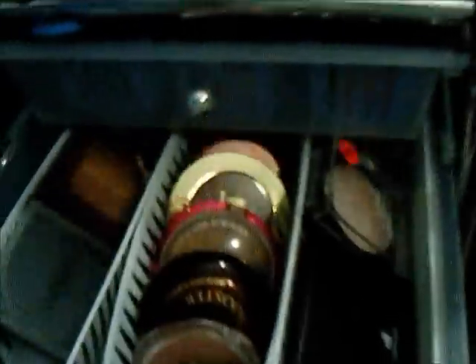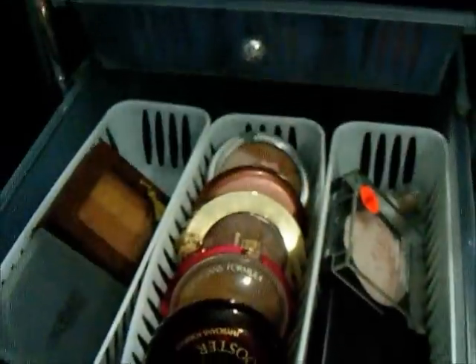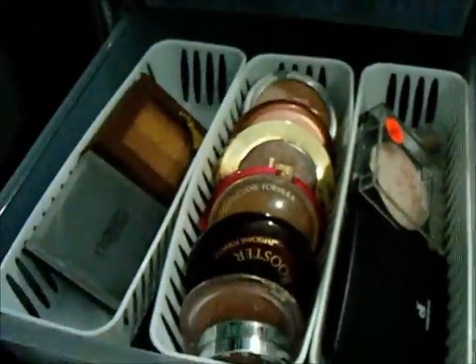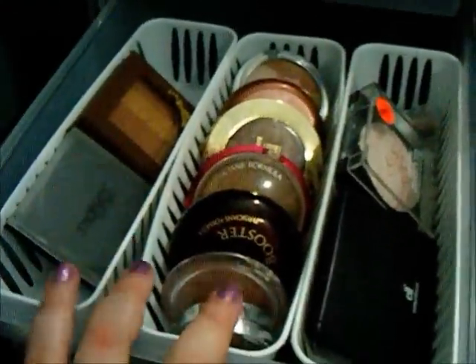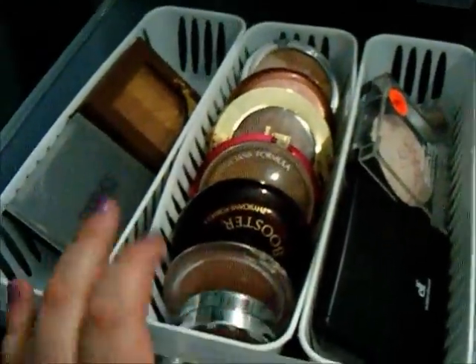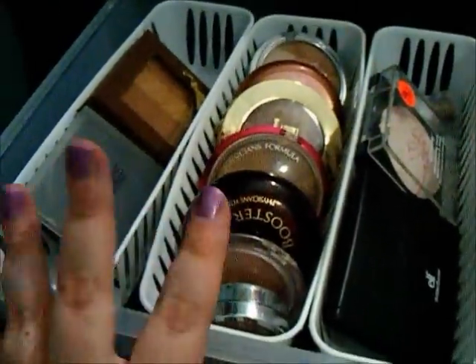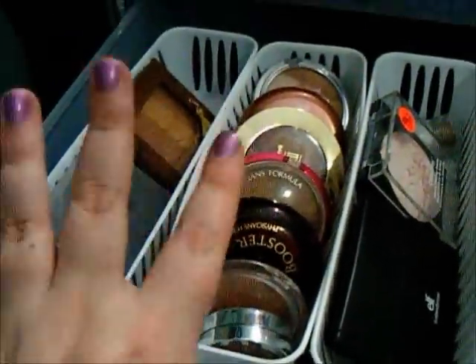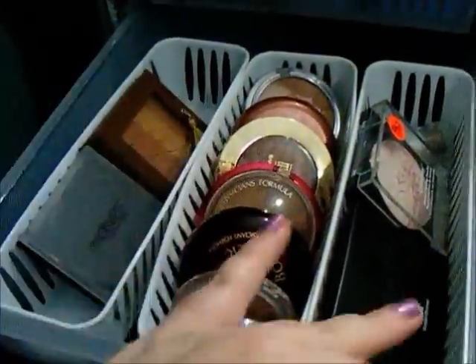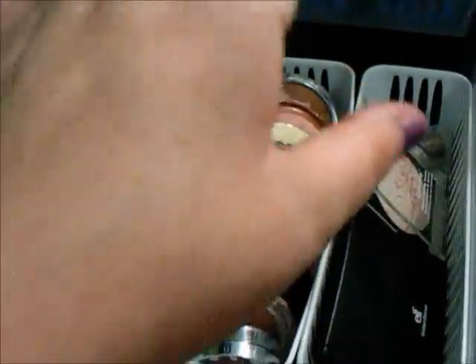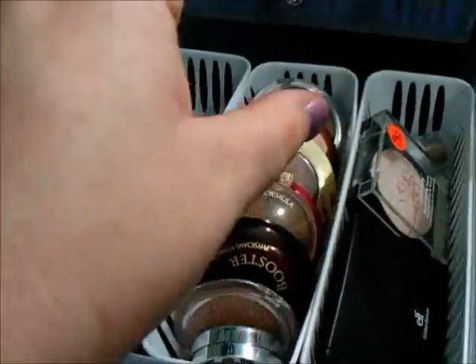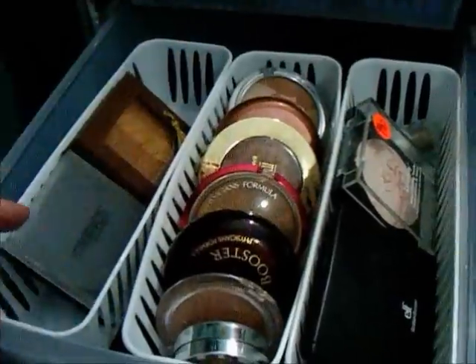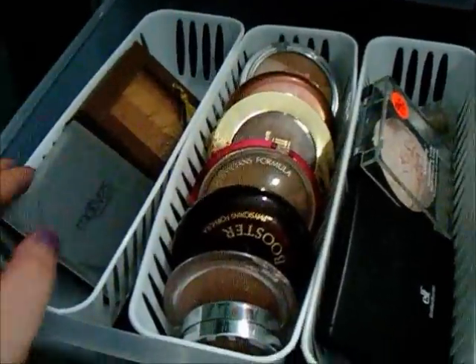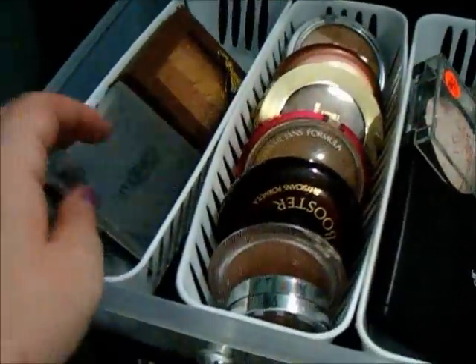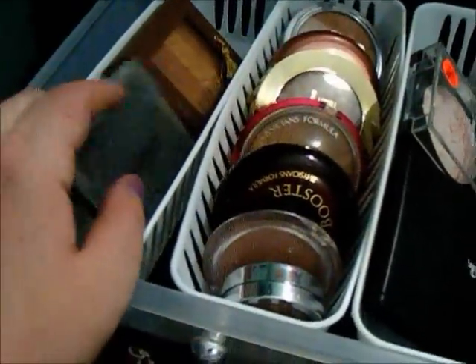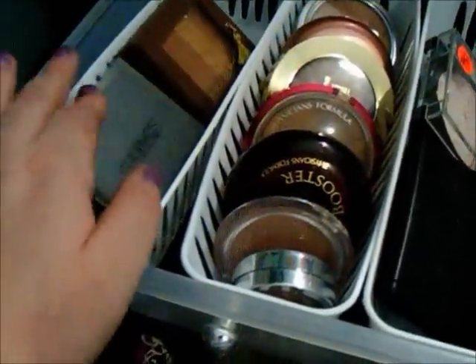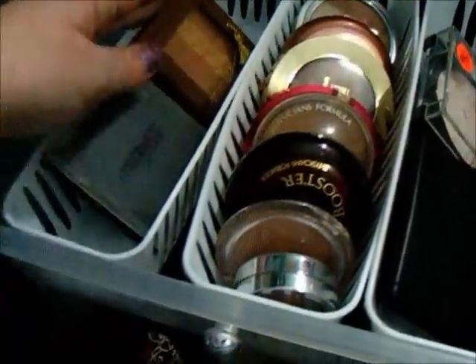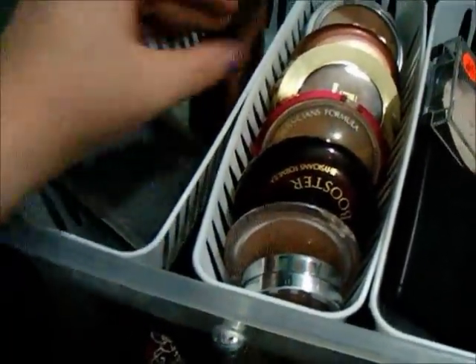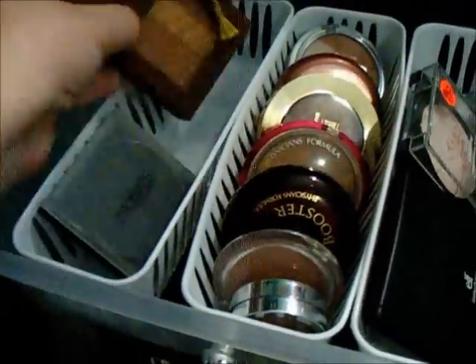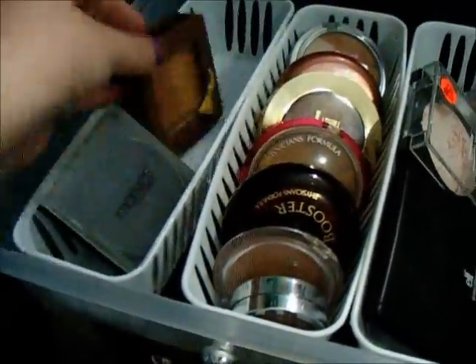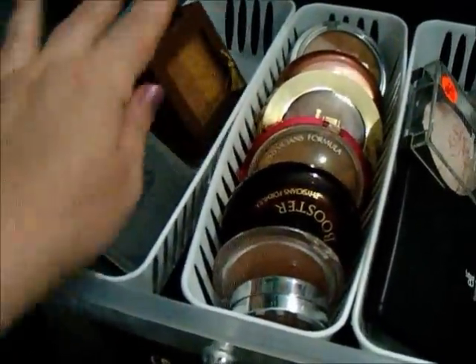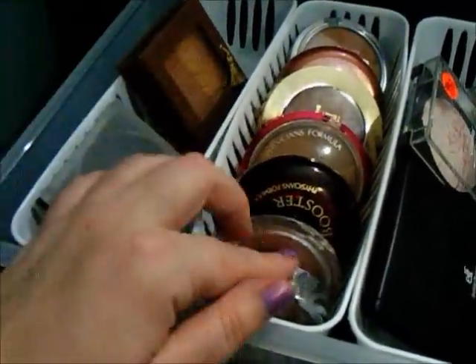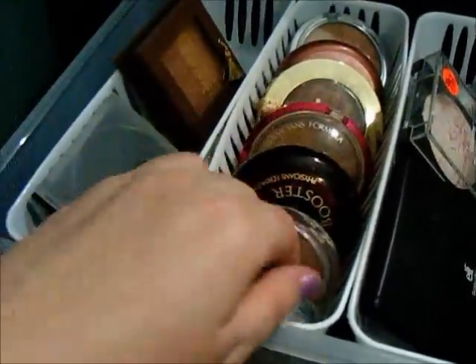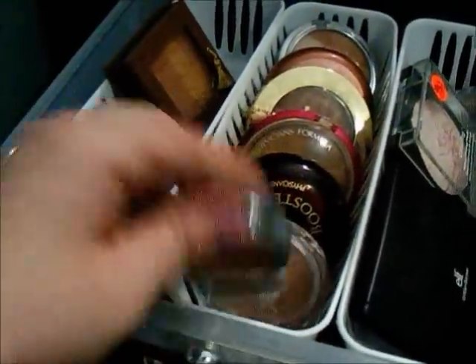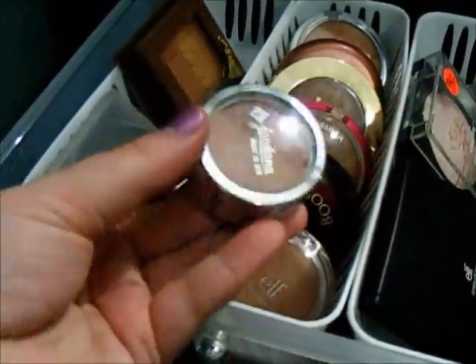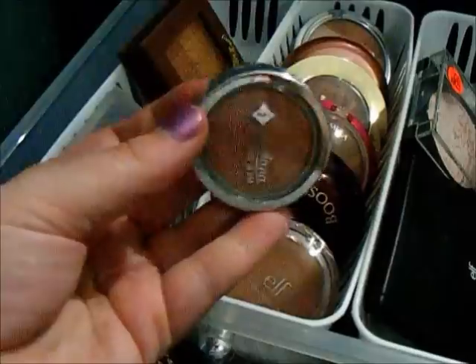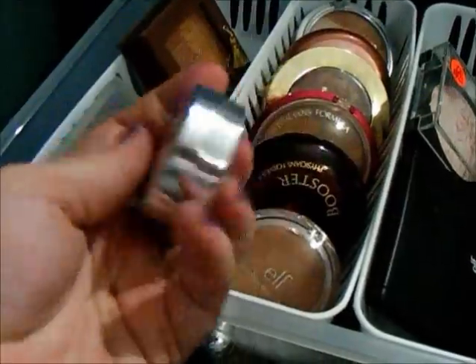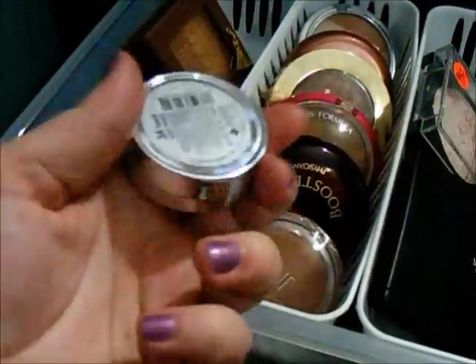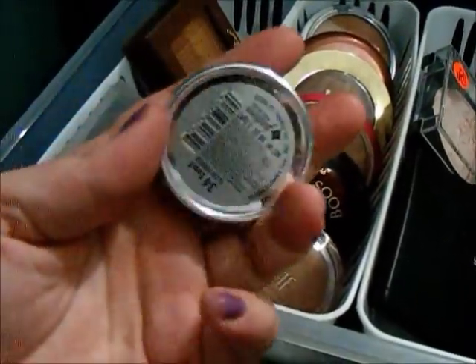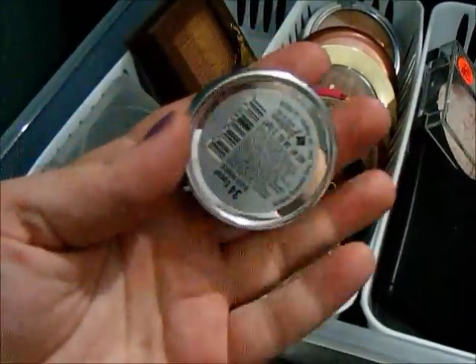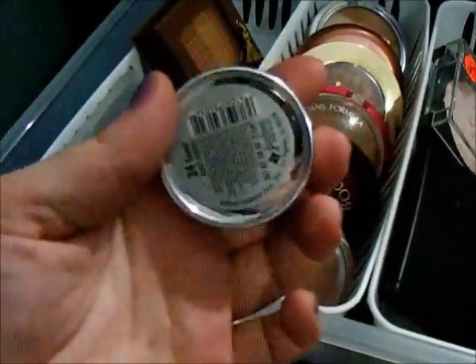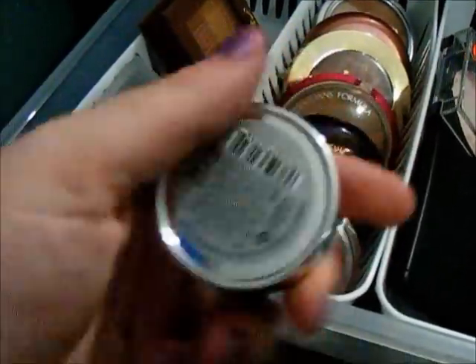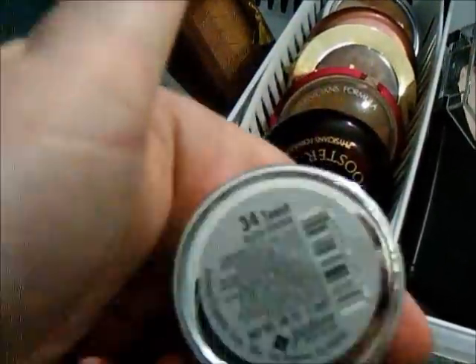Here are bronzers and highlighters that didn't really fit up there. I have my Motives Shape and Sculpt, a Cashmere Wear Bronzer from Physician's Formula, a Giordano blush that I just use as a contour — this is in Toast.